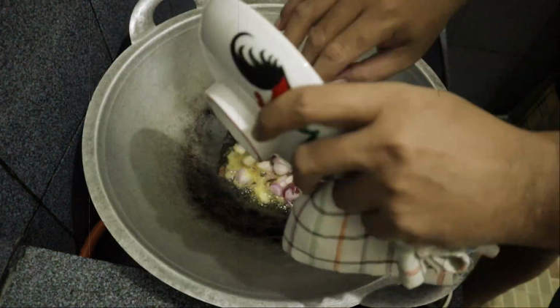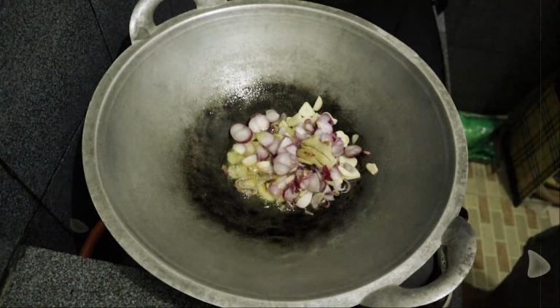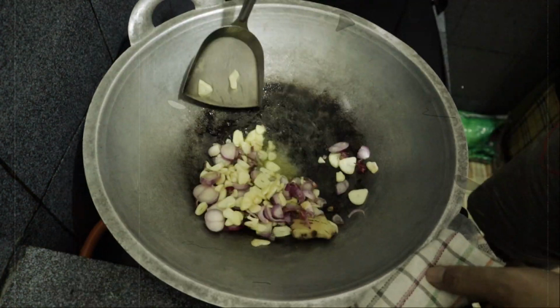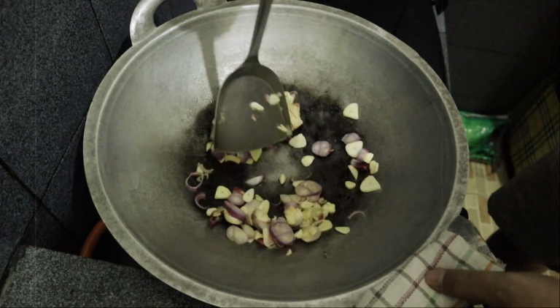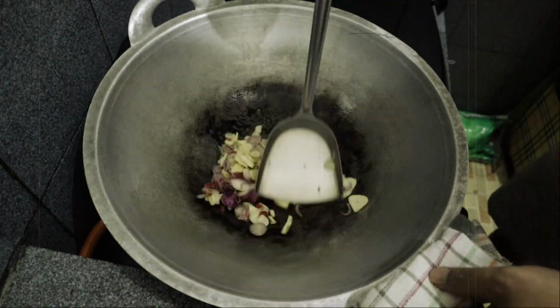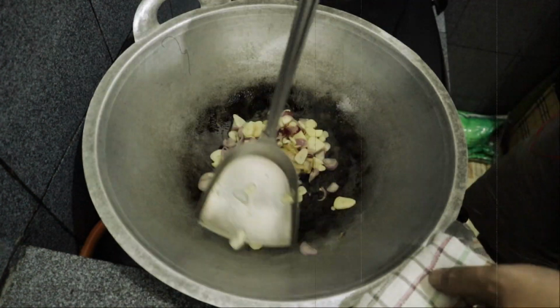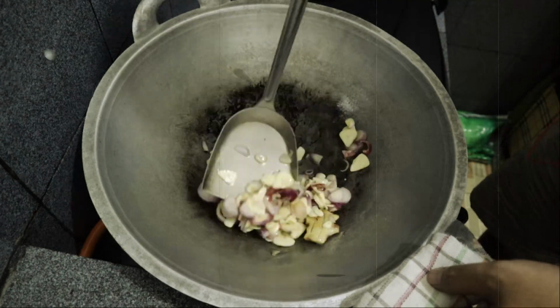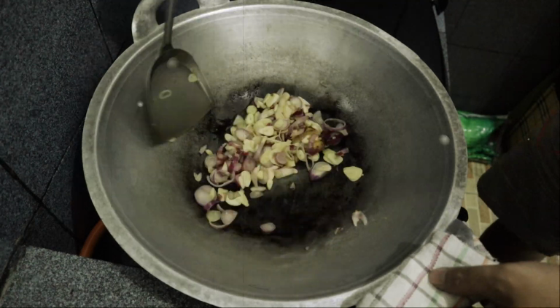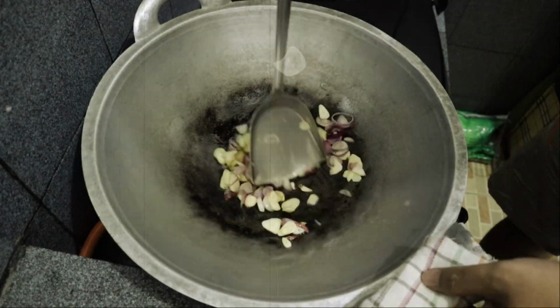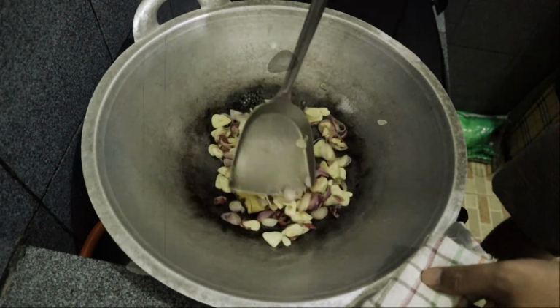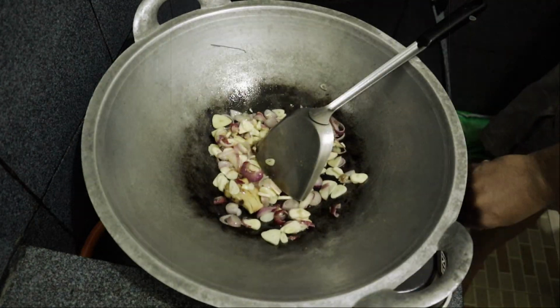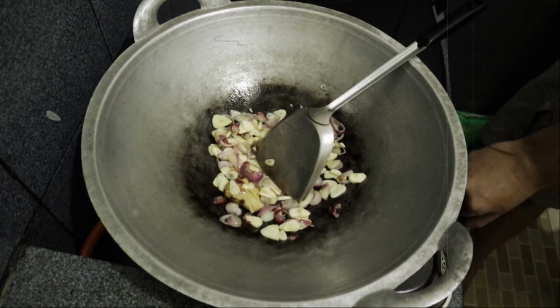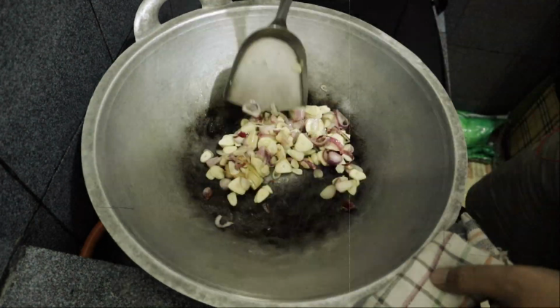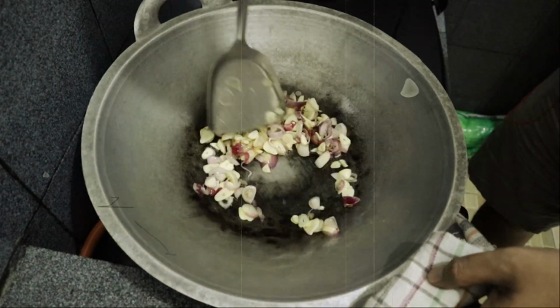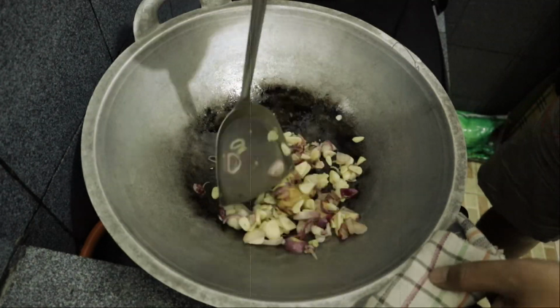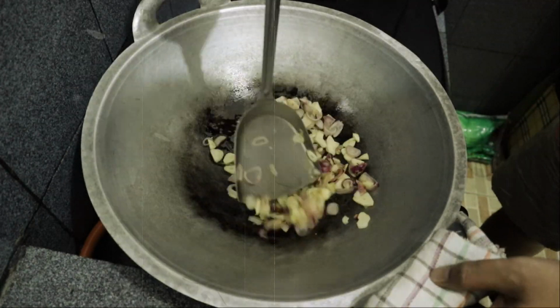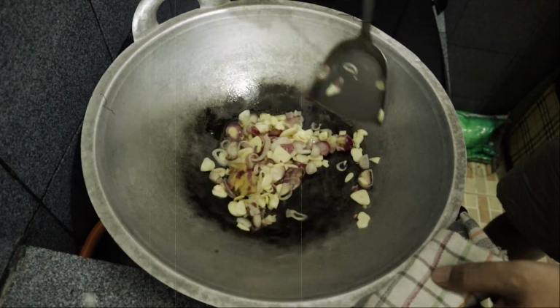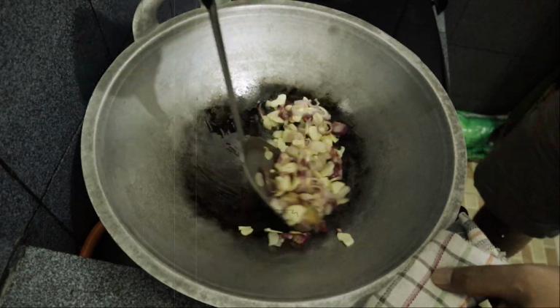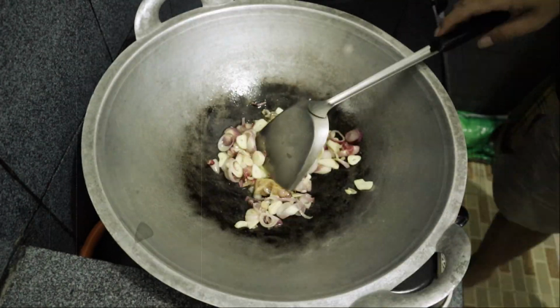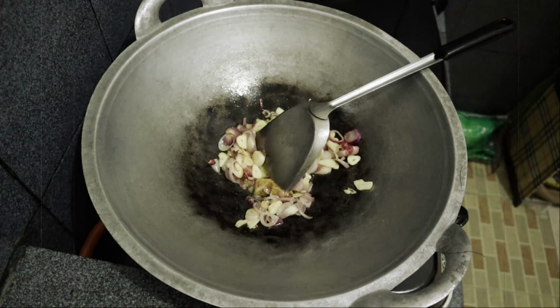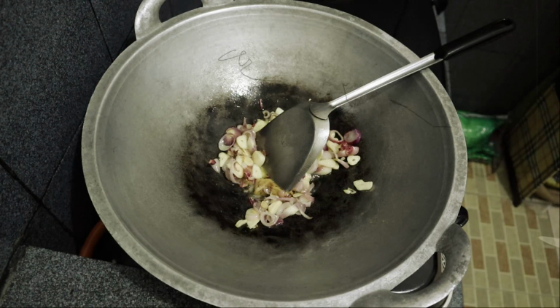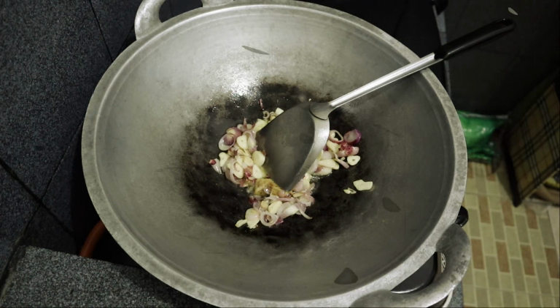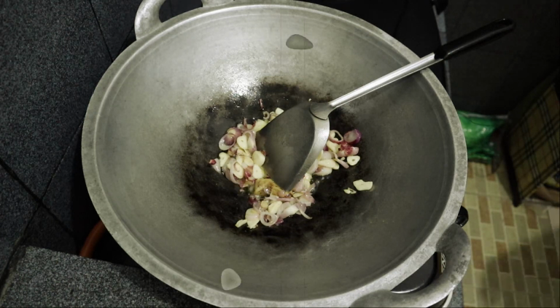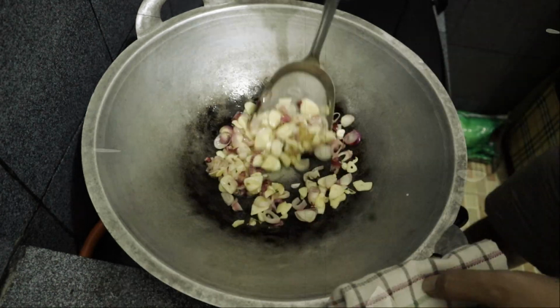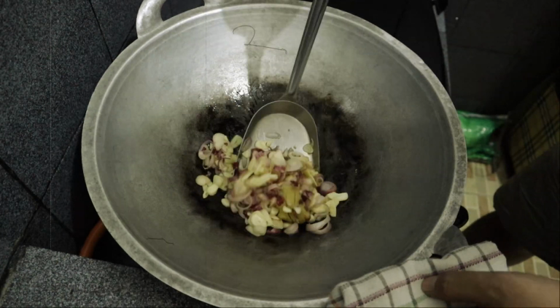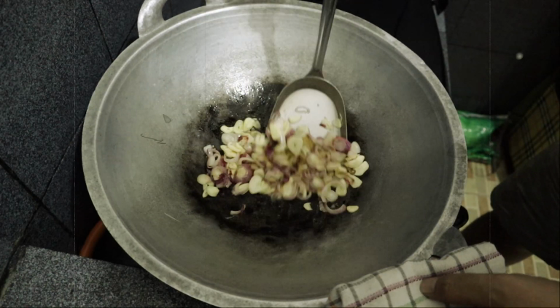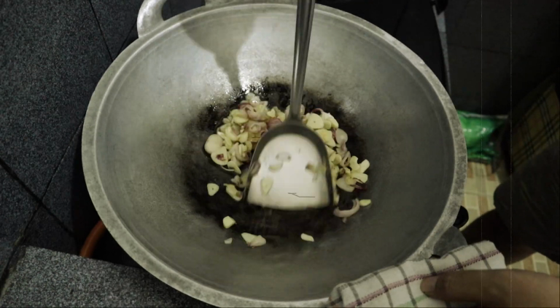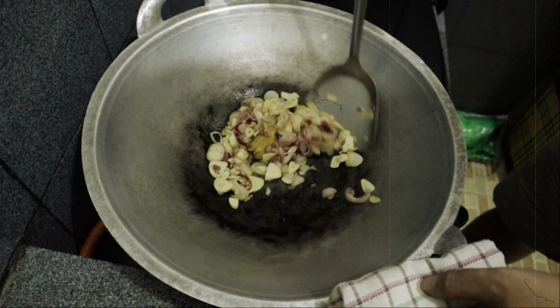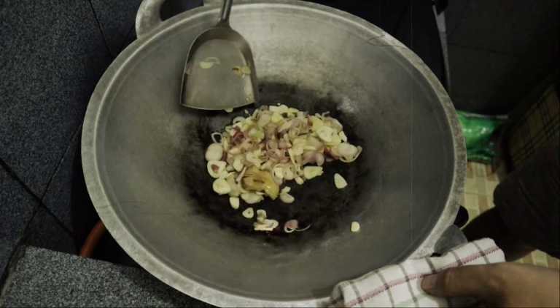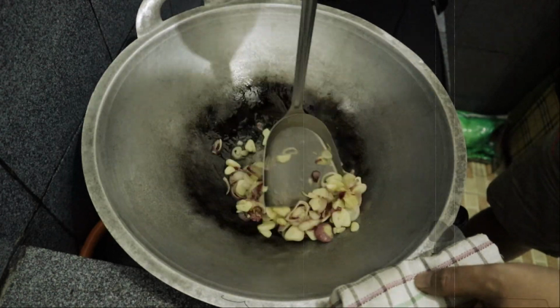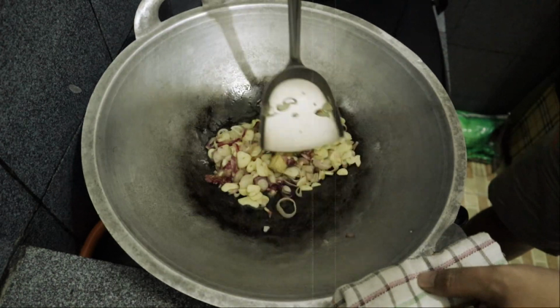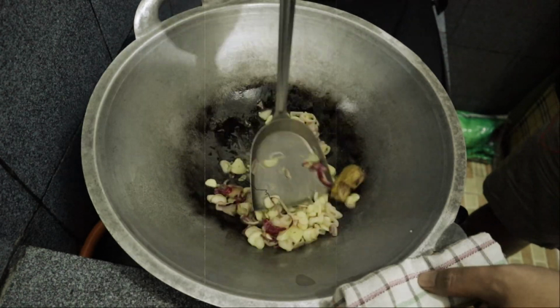Once it's heated enough, we put in the garlic, ginger, and the shallots, and we stir fry for about 5 minutes until fragrant.